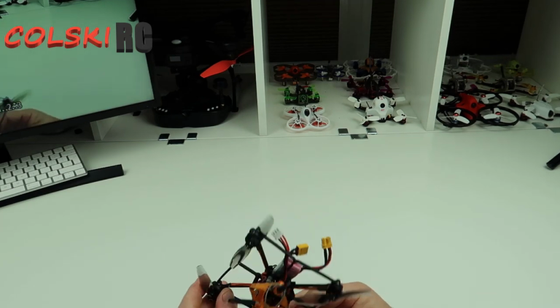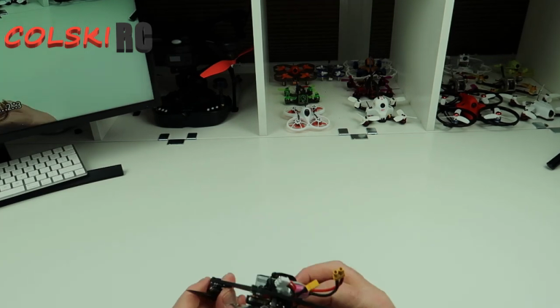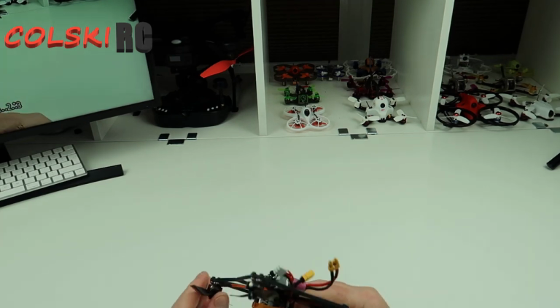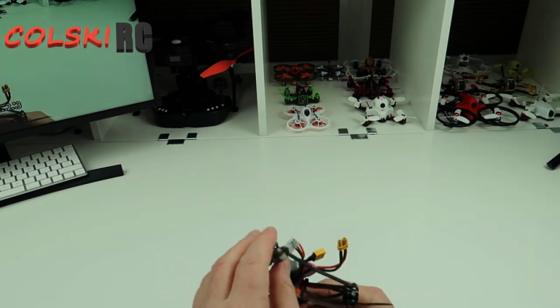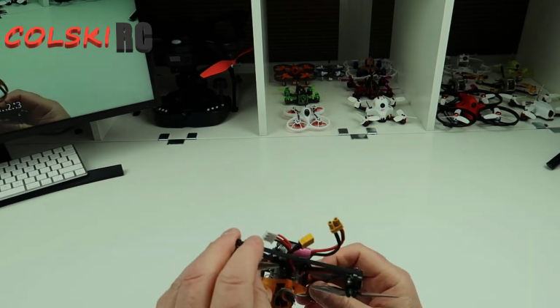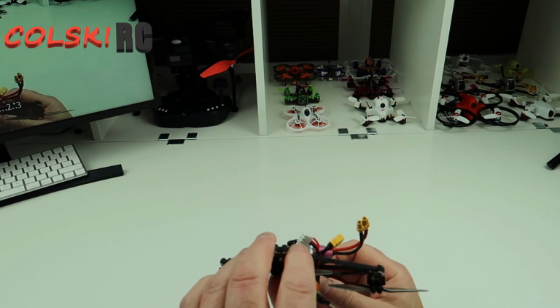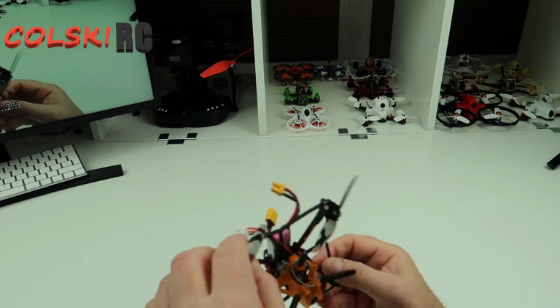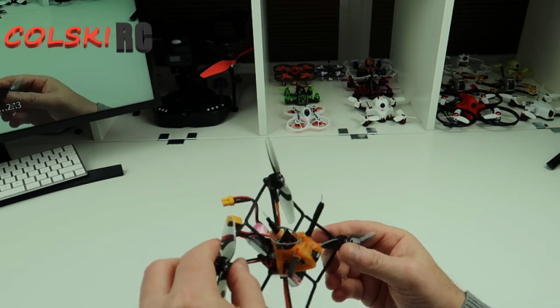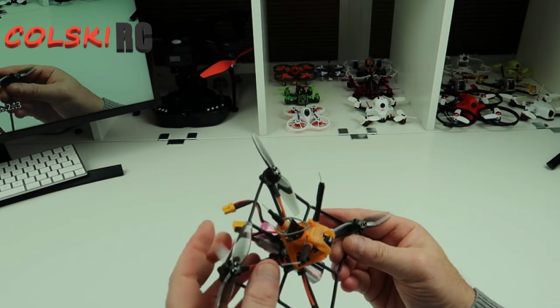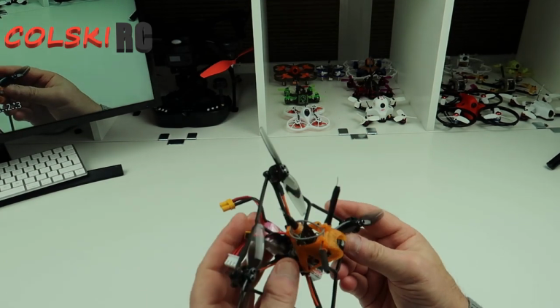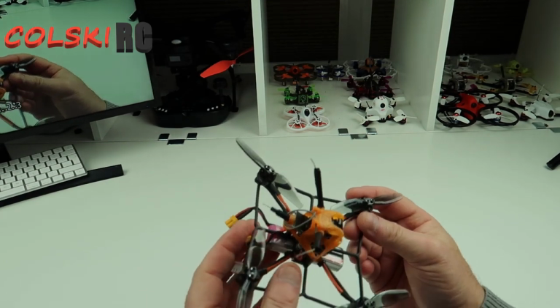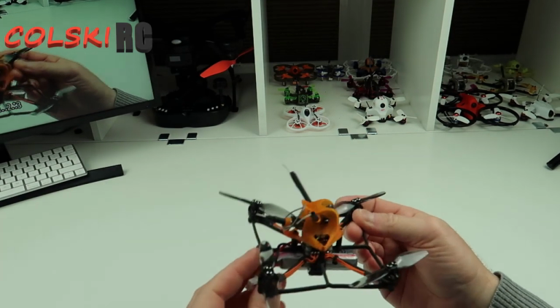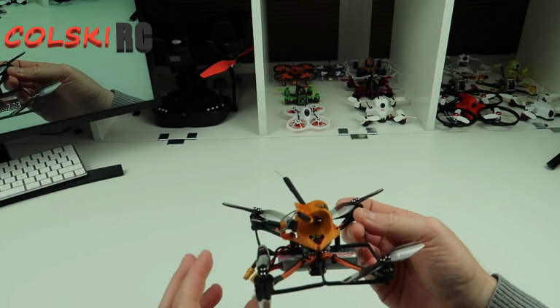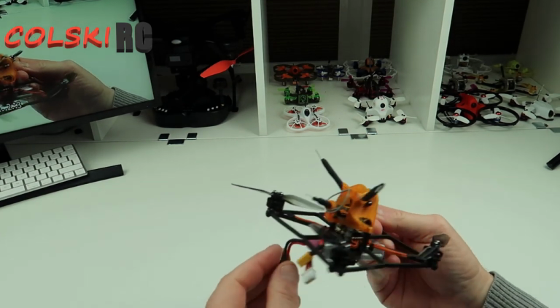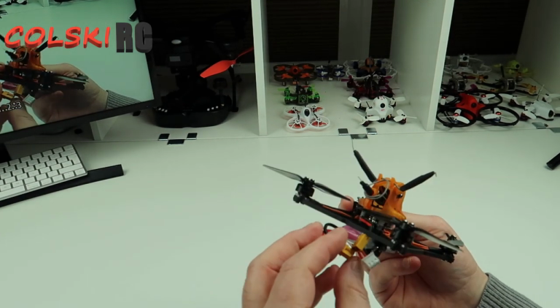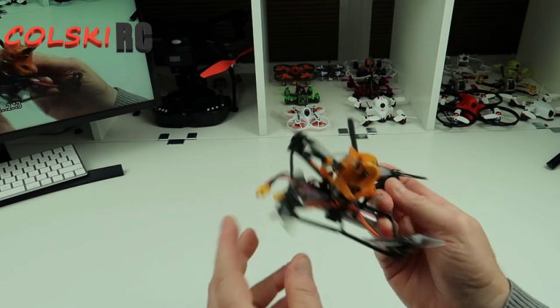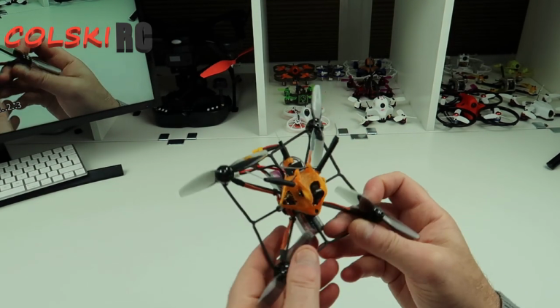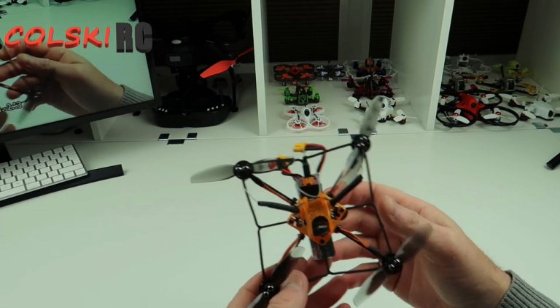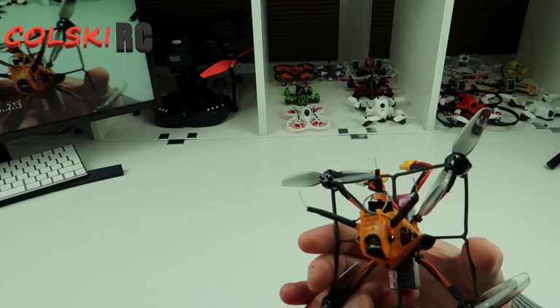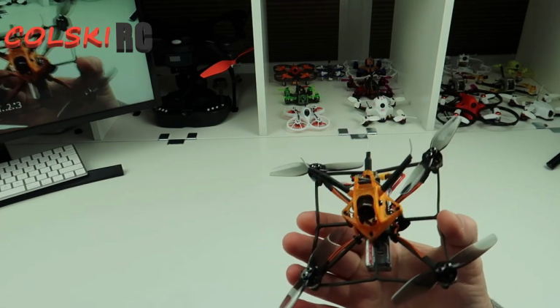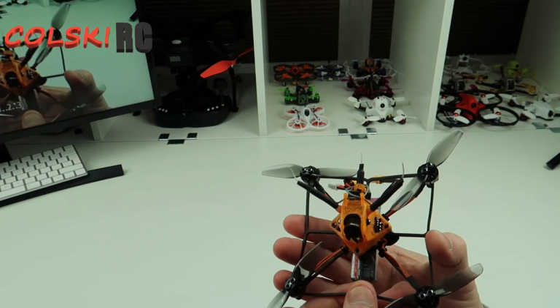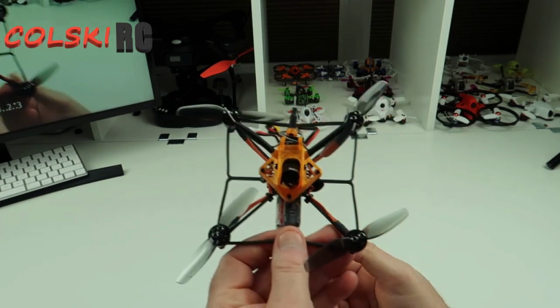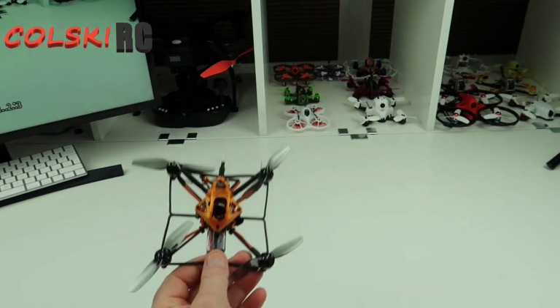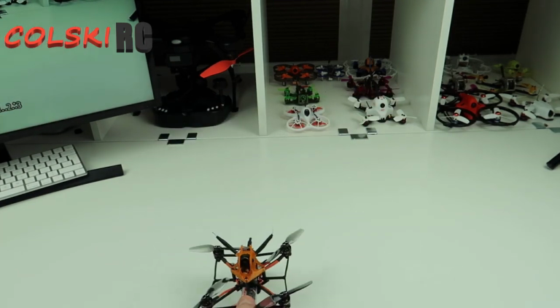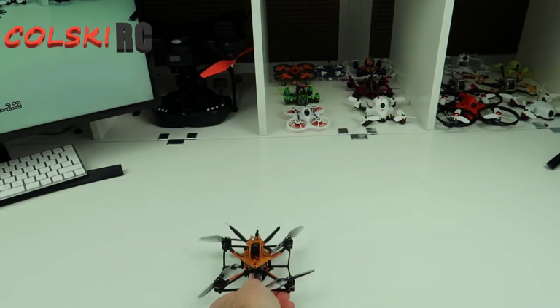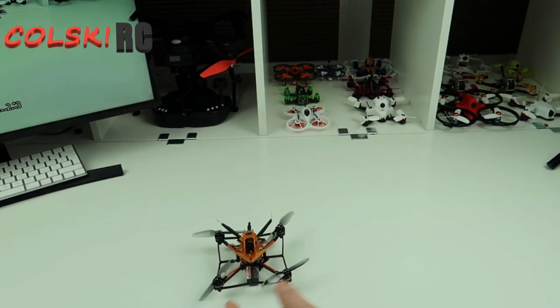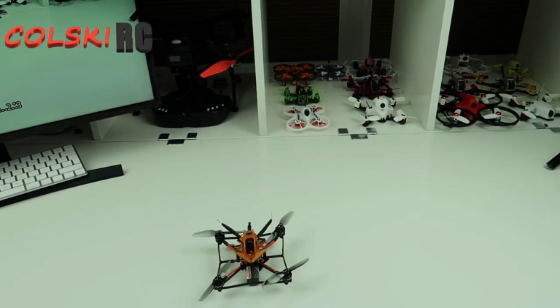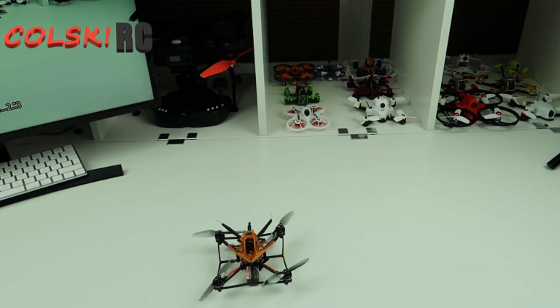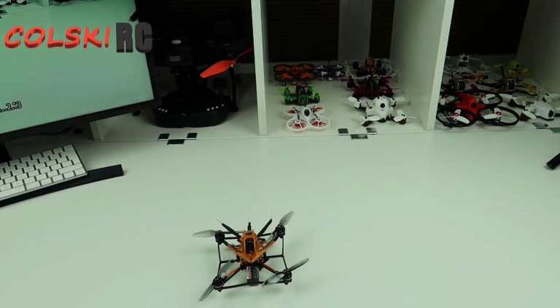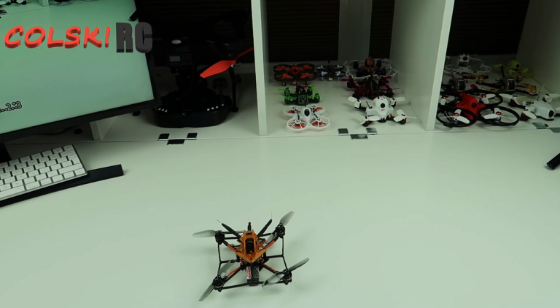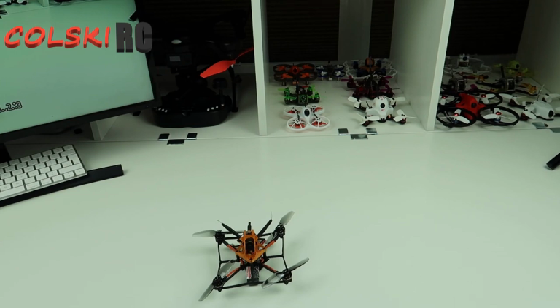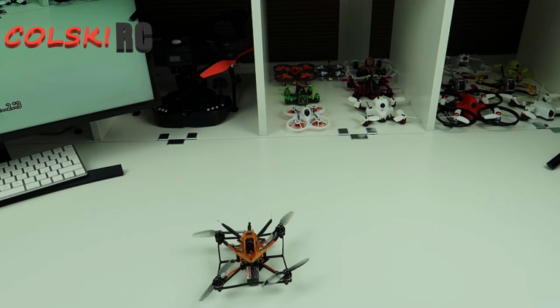Smooth, quick — it's not stupidly quick but it is nippy. It's very smooth and as I say it's definitely the best one of these I've flown. I've got some others to compare it to that you haven't seen on my channel yet, but they're coming up.